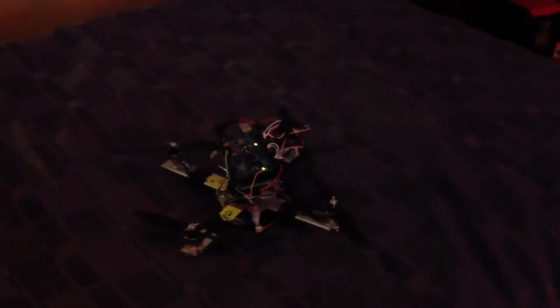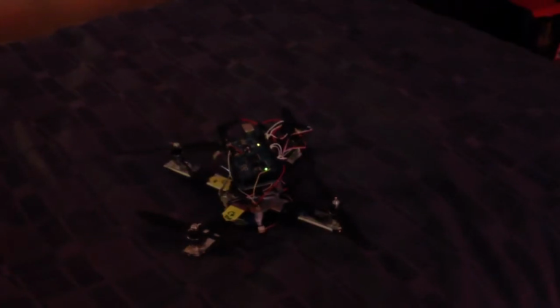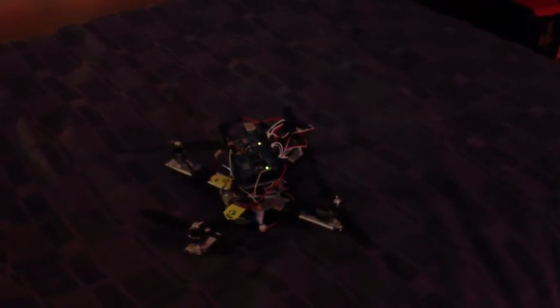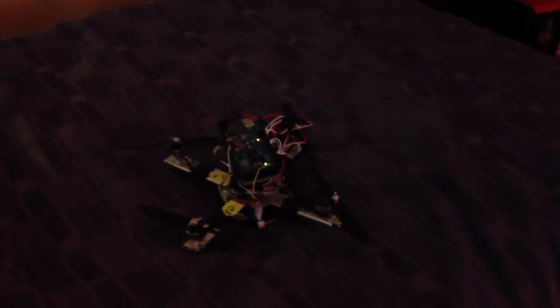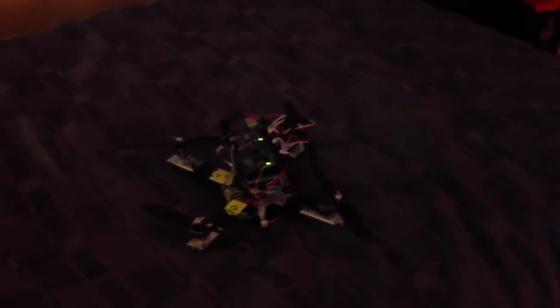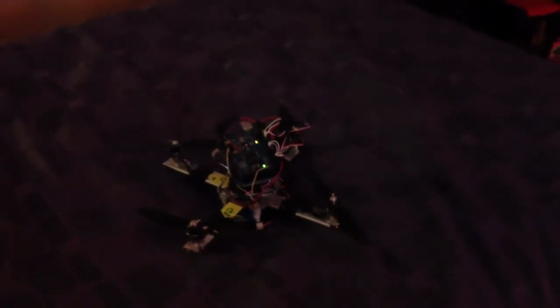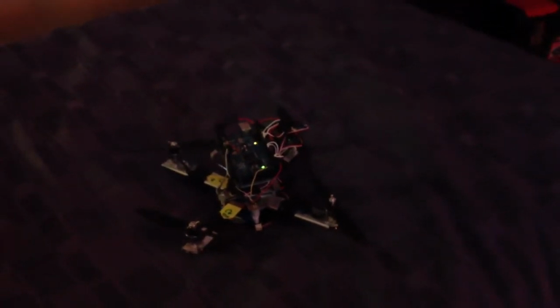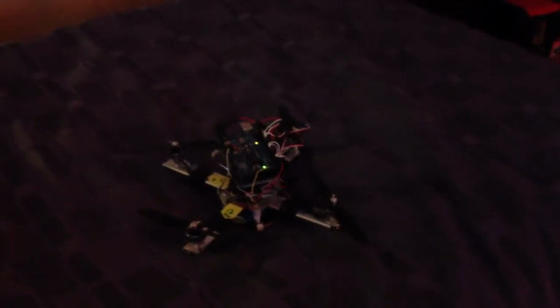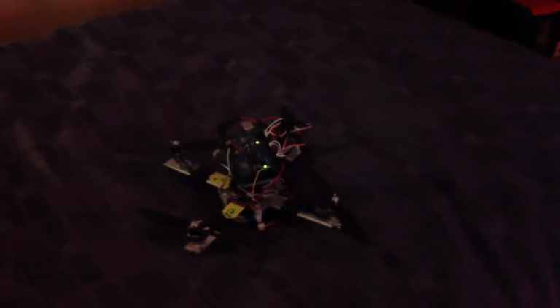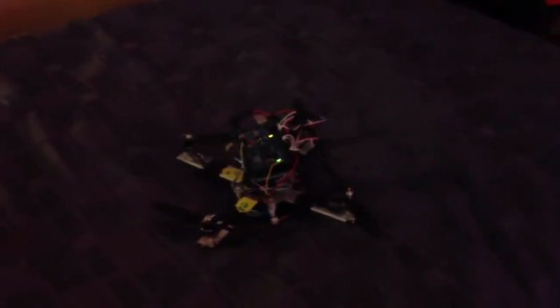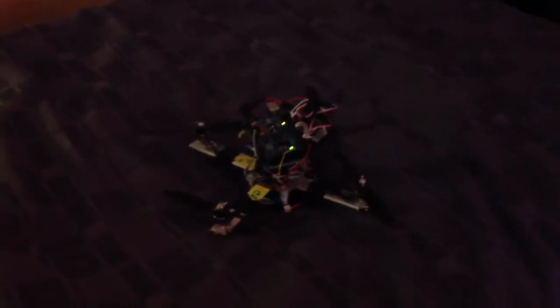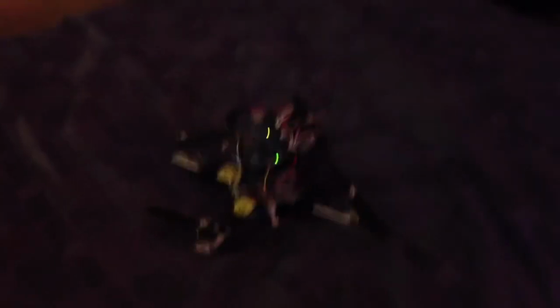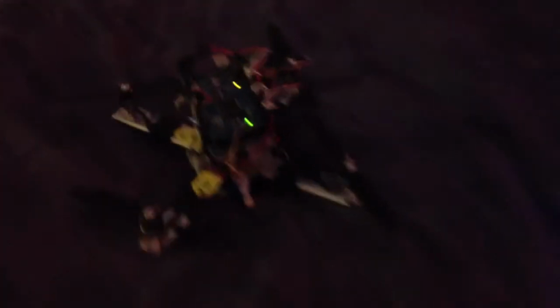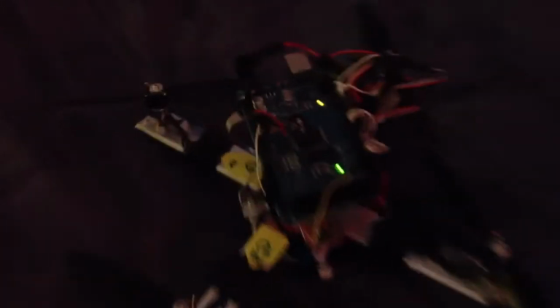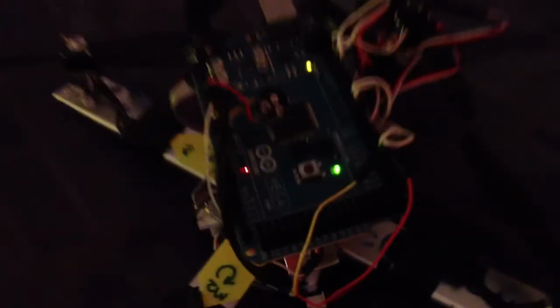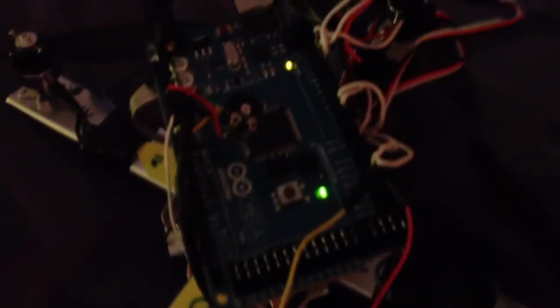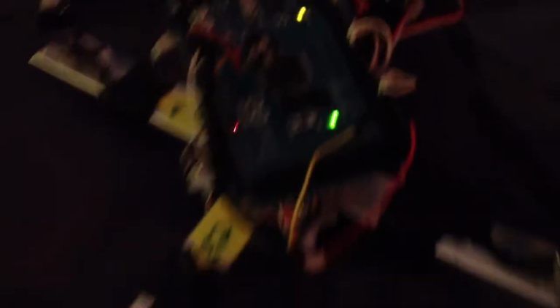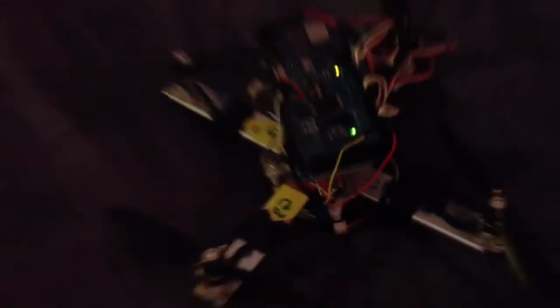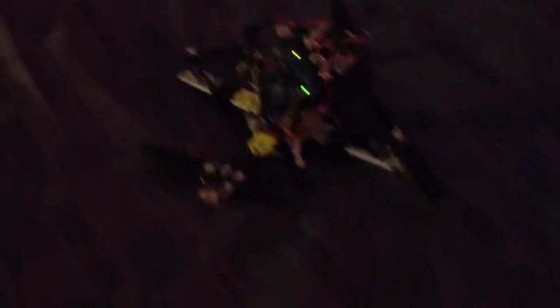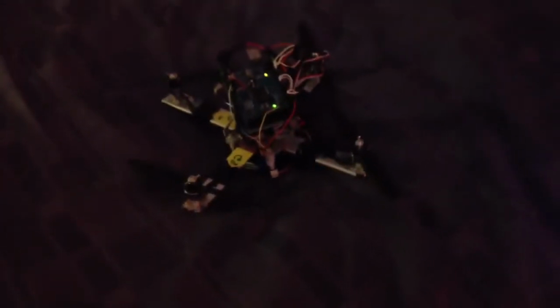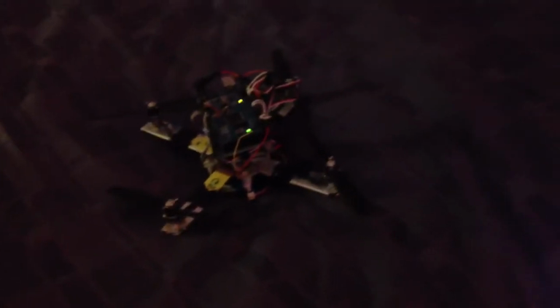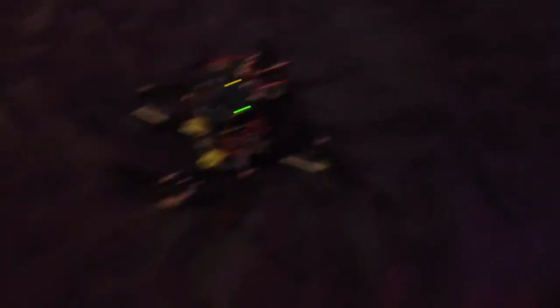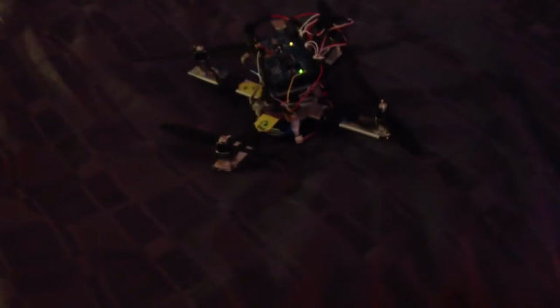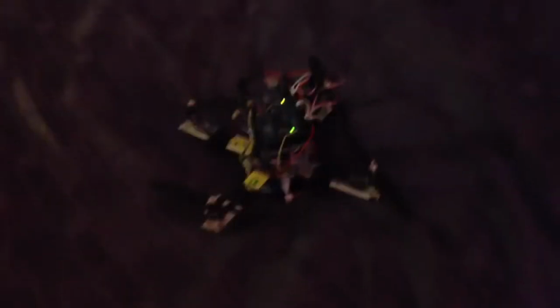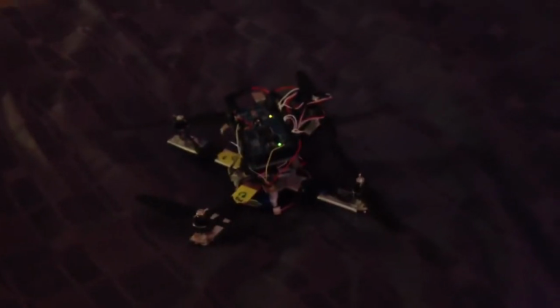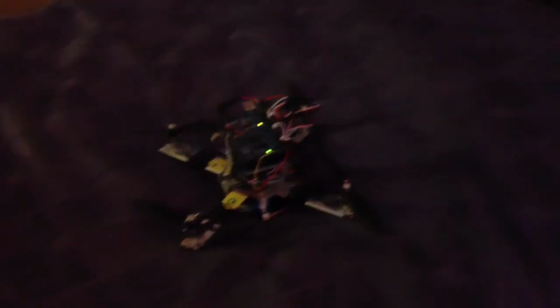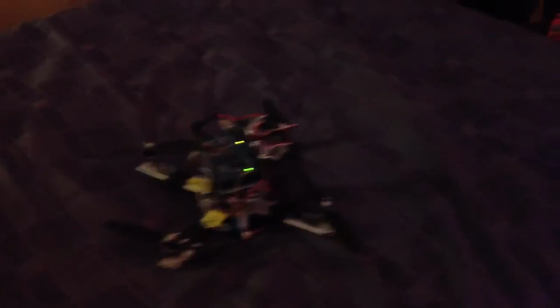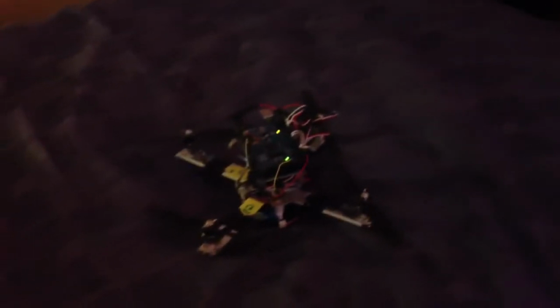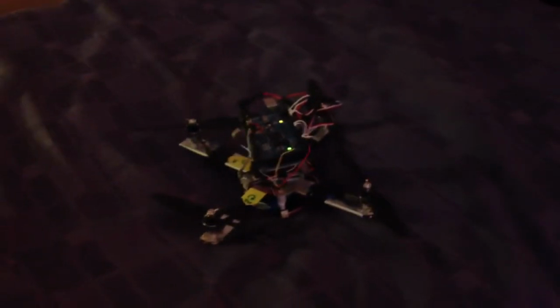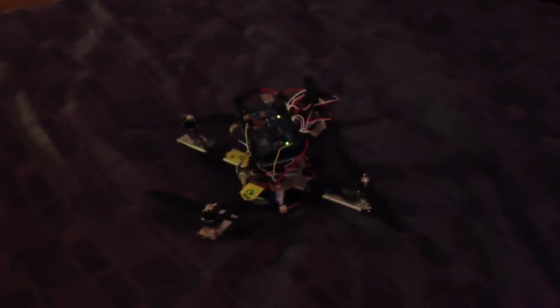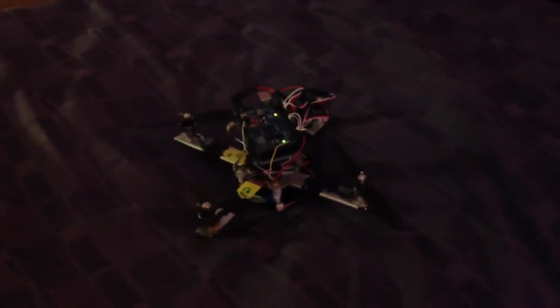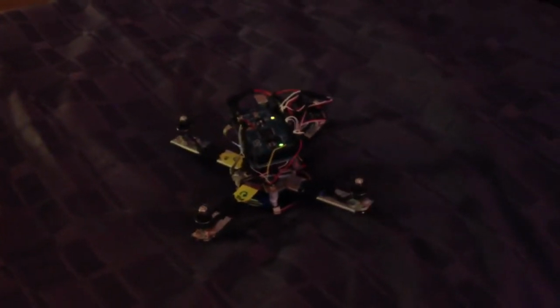This is so funny. I'm having a go at writing my own flight controller code on the Arduino I've got hooked up to the micro quad. It's not quite right, but this is what it does. It's so funny.